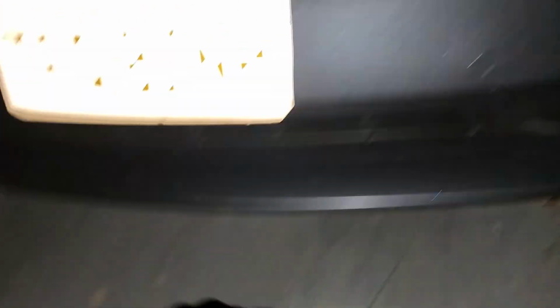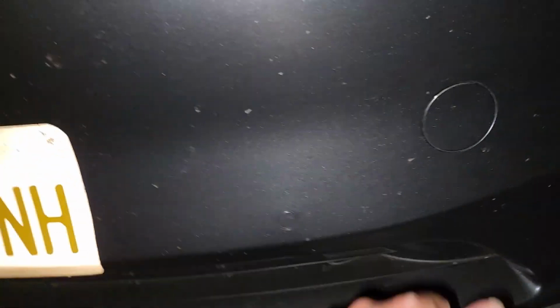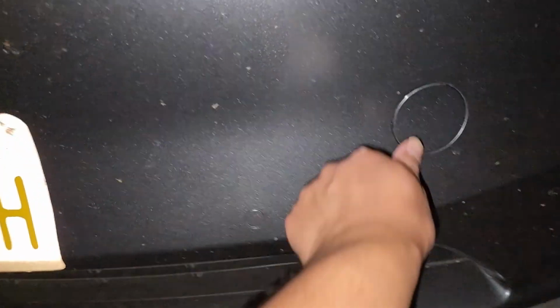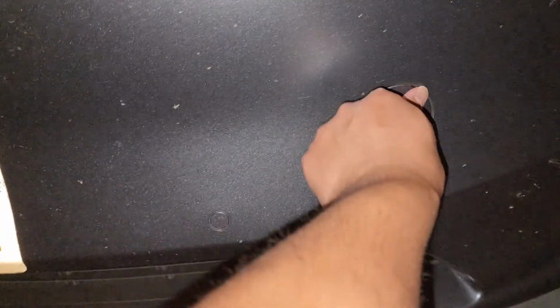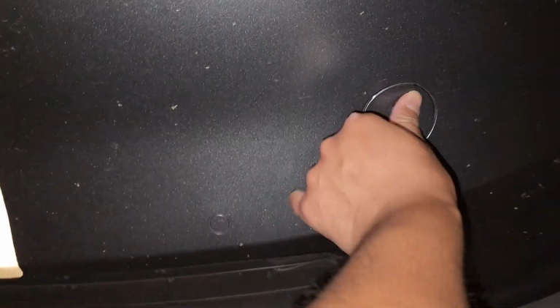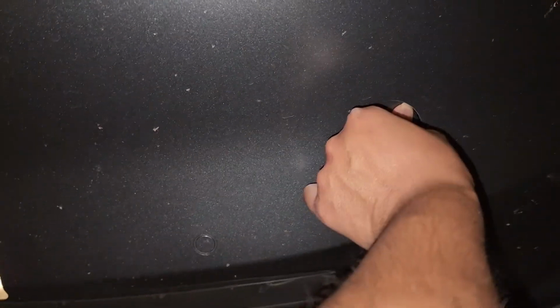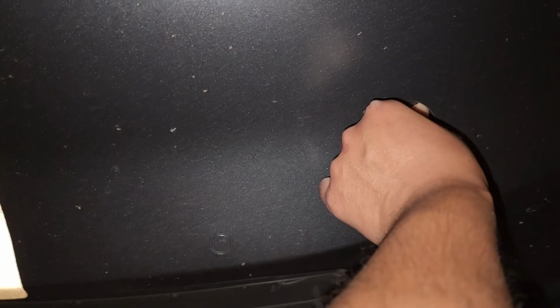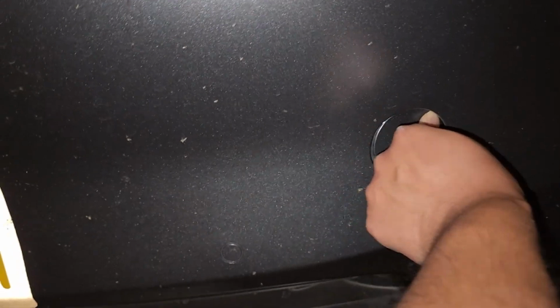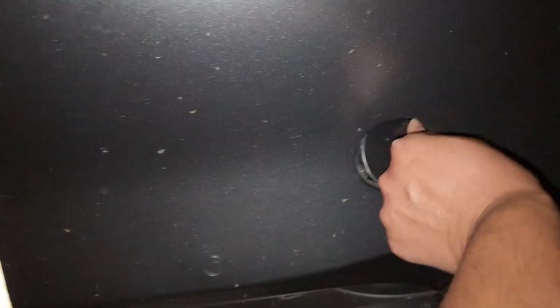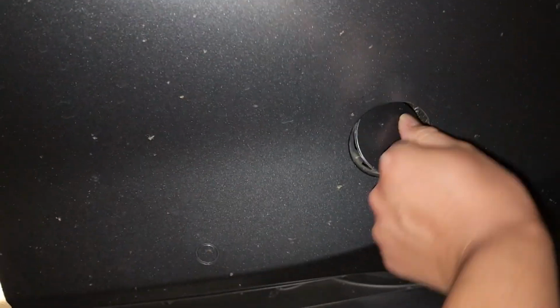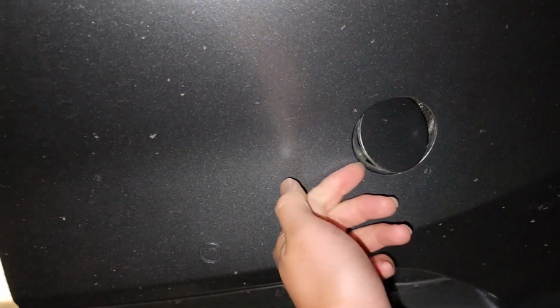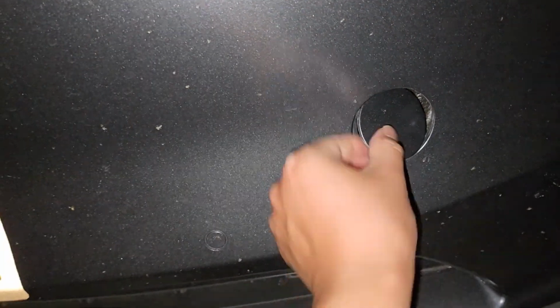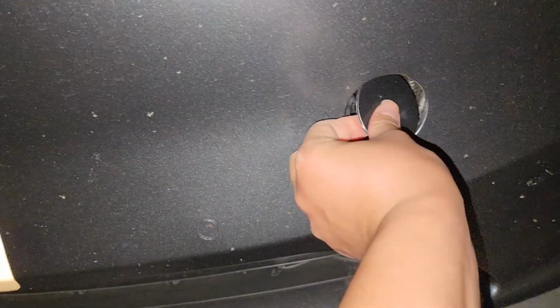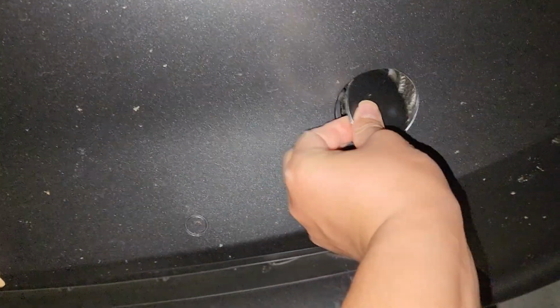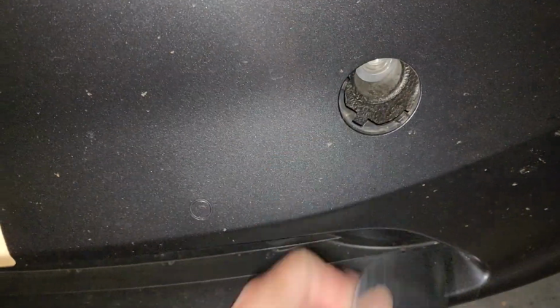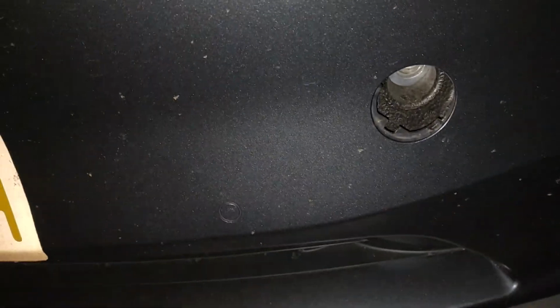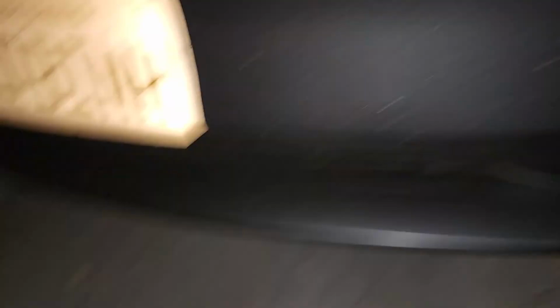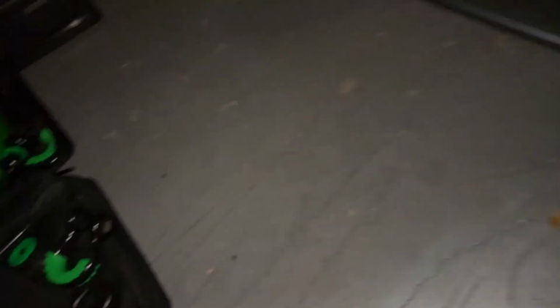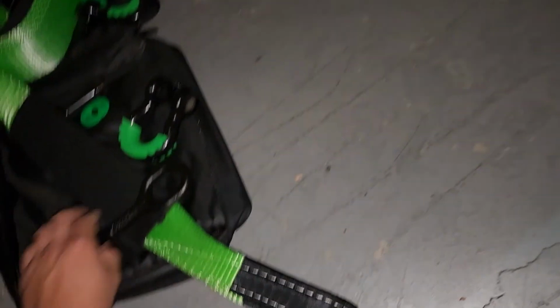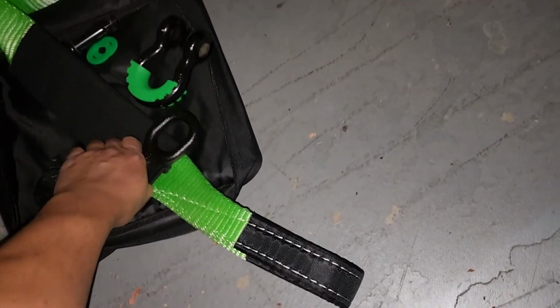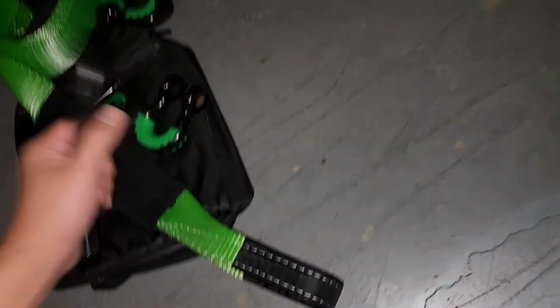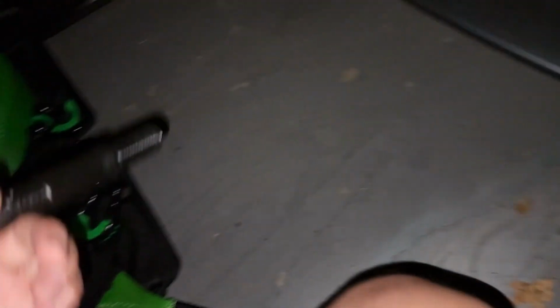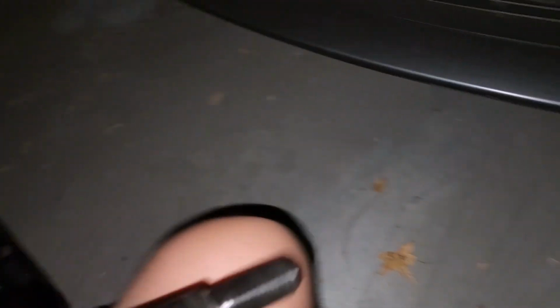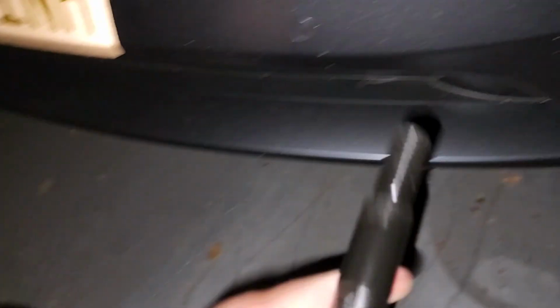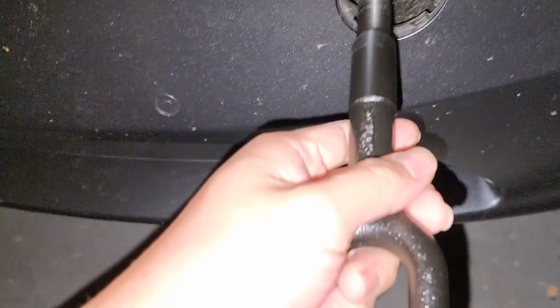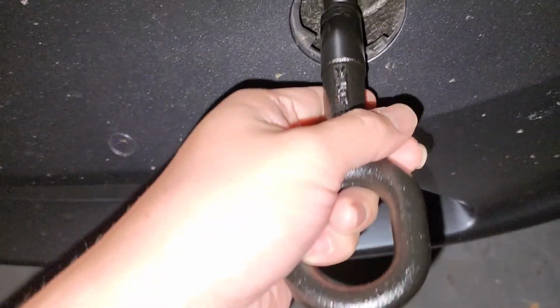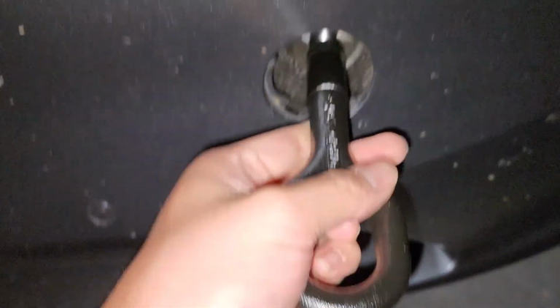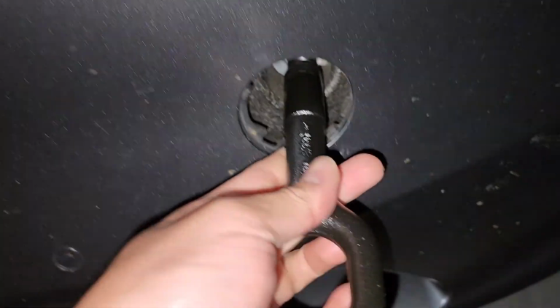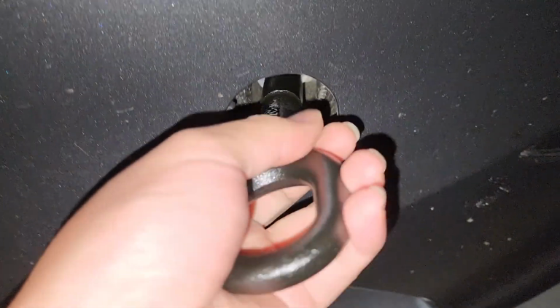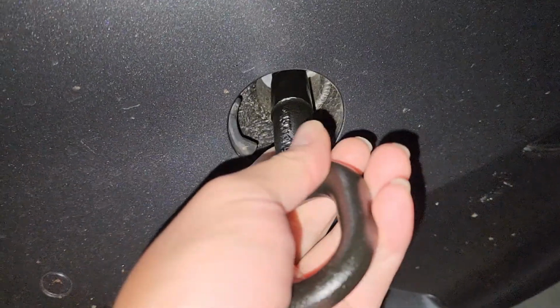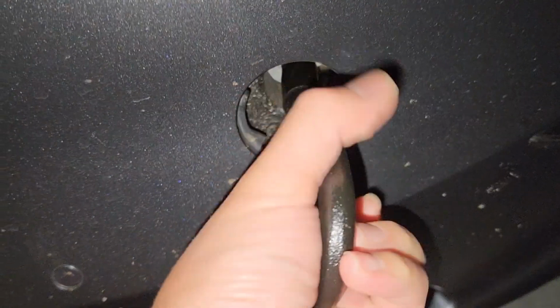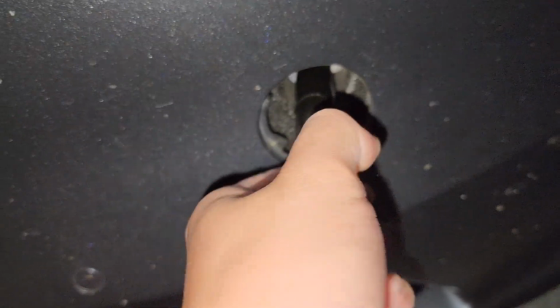Let's go ahead and pop this thing back out — push up here, it pops the bottom out — and you can pull this out. We're gonna get this piece and get this back in there.